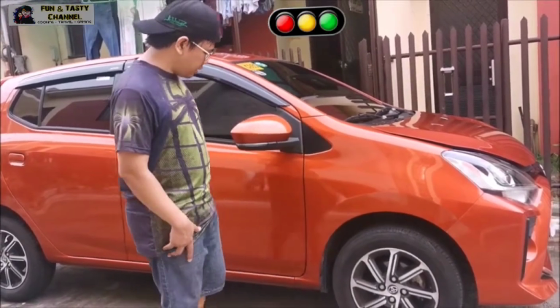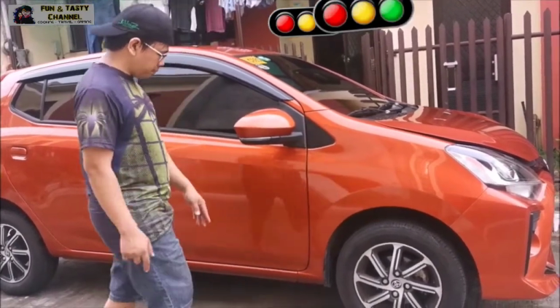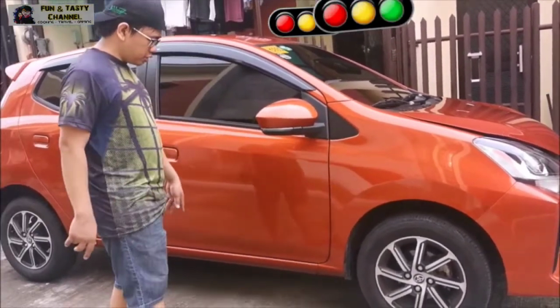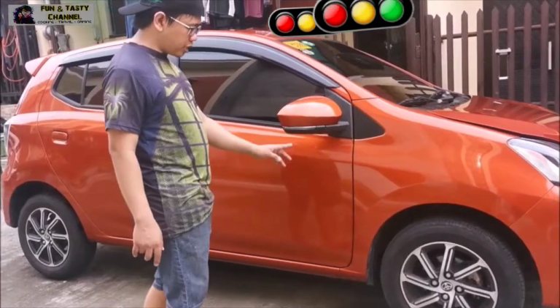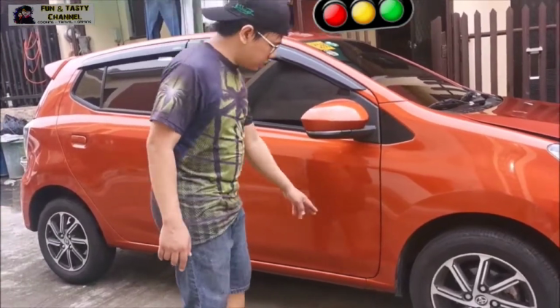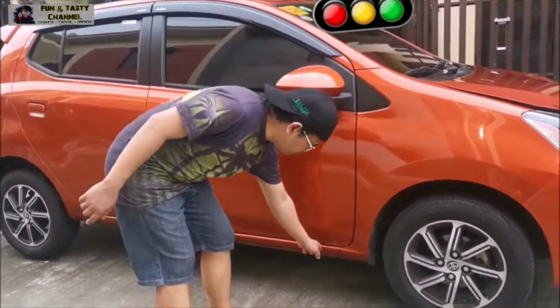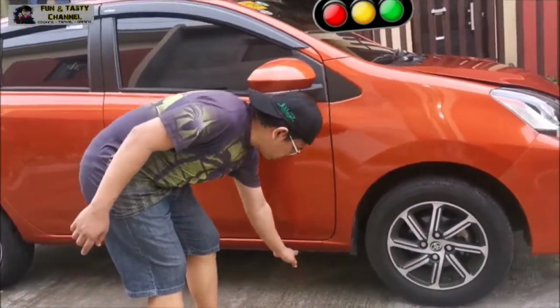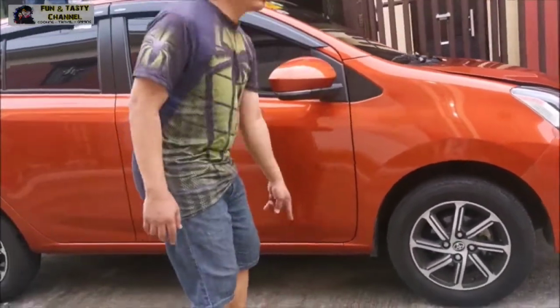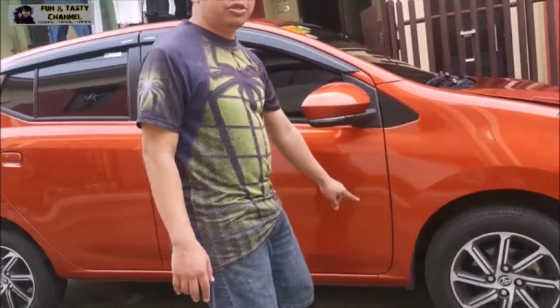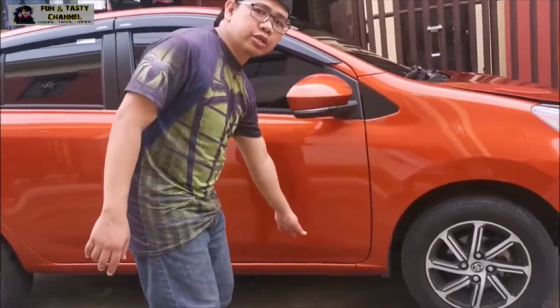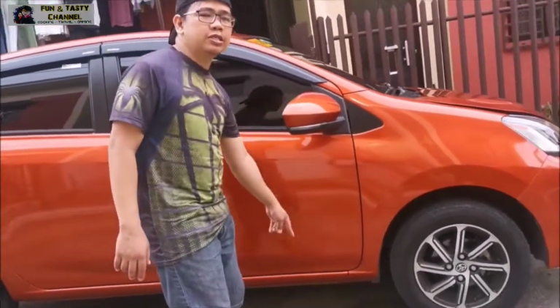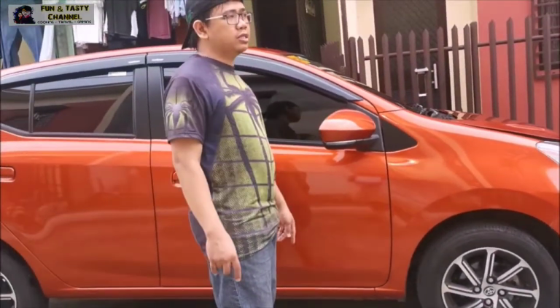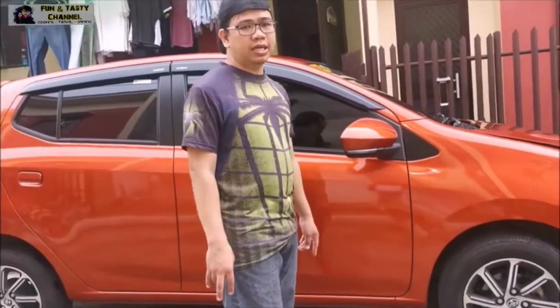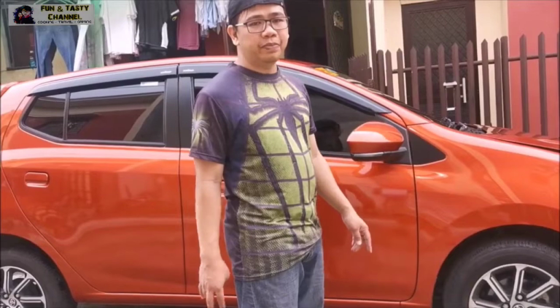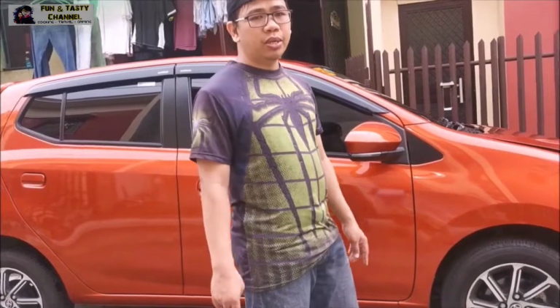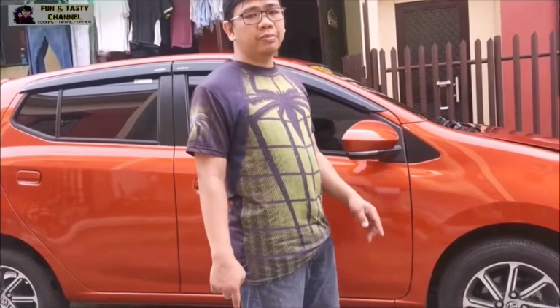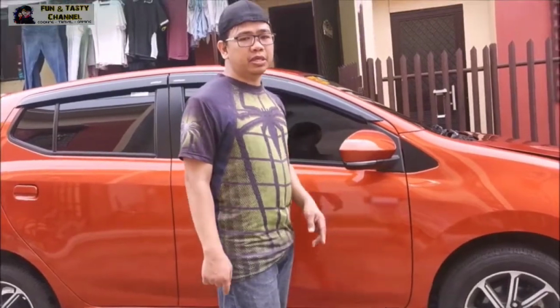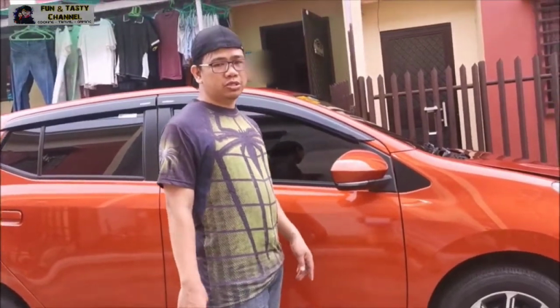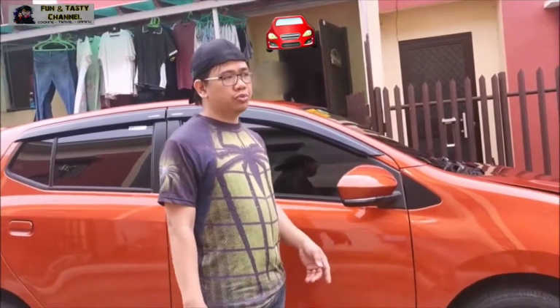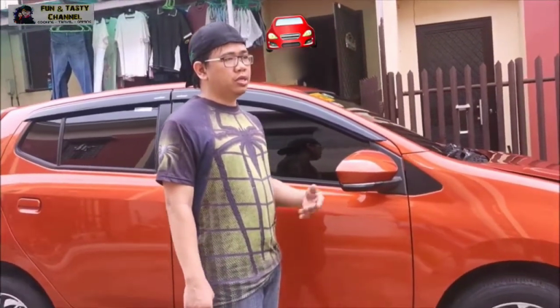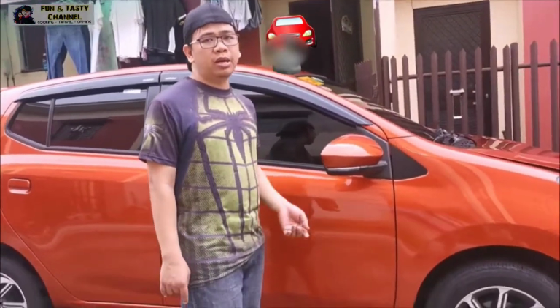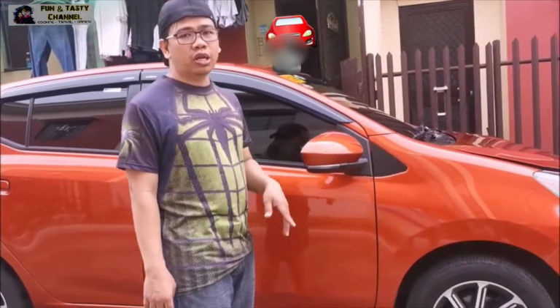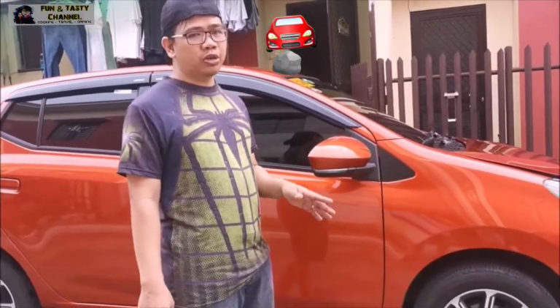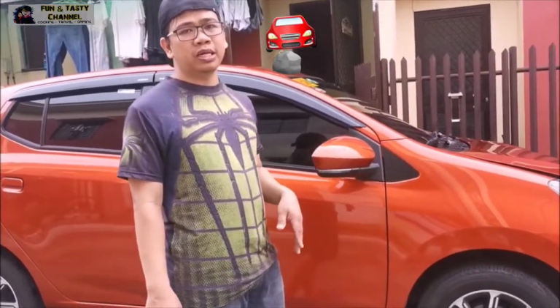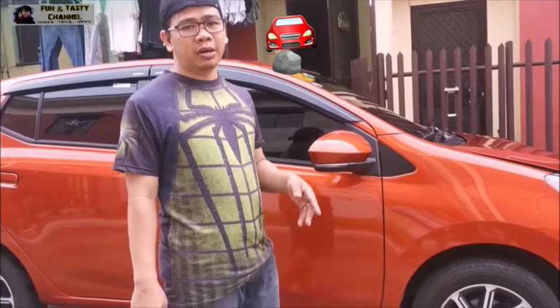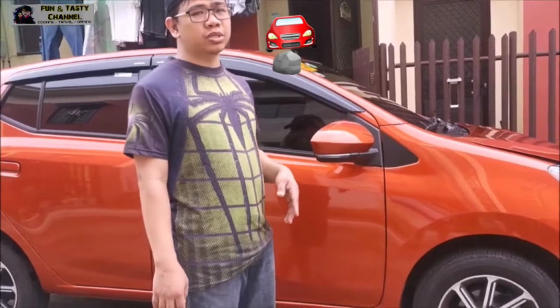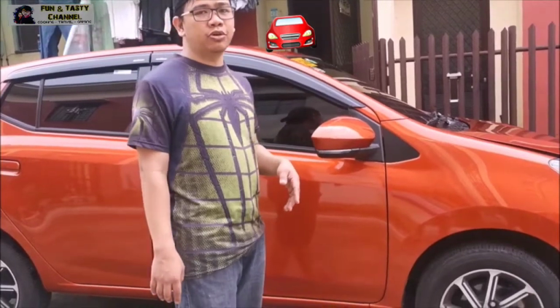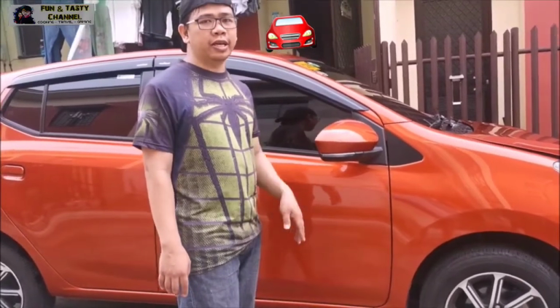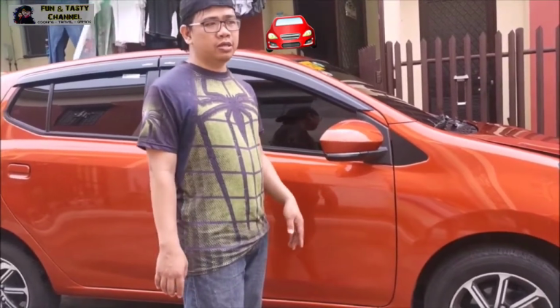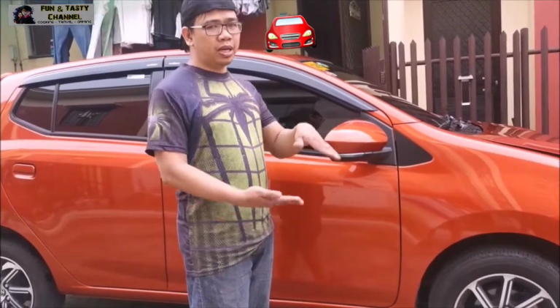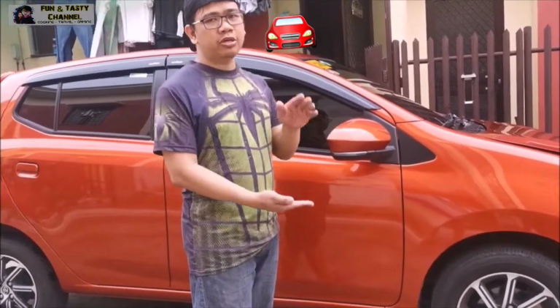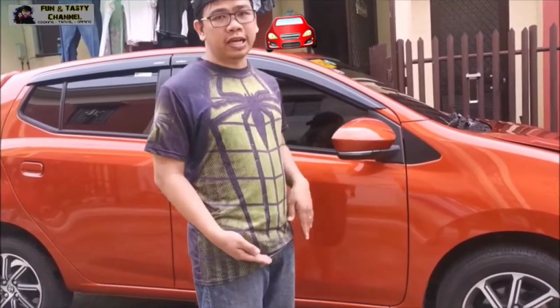Yung ground clearance niya is nasa 188mm. Hindi mo kailangan mag-worry na dumadahin ka sa mga humps, malaki na yung clearance.